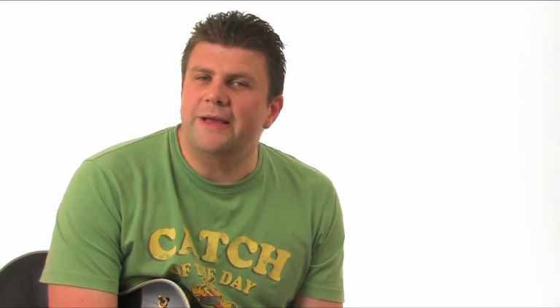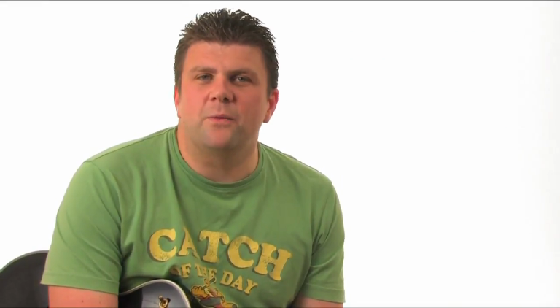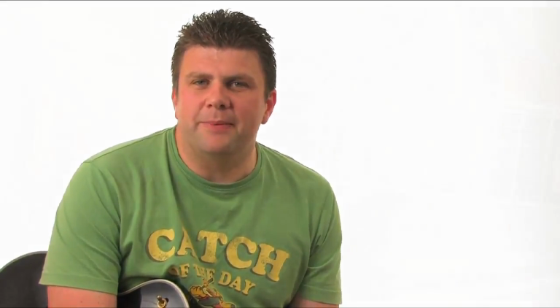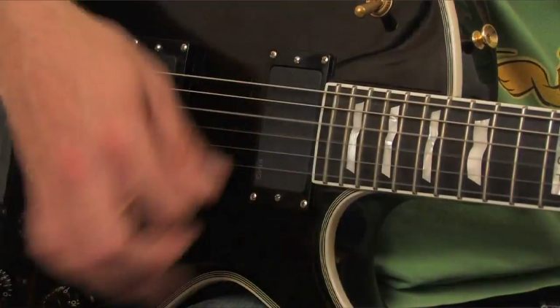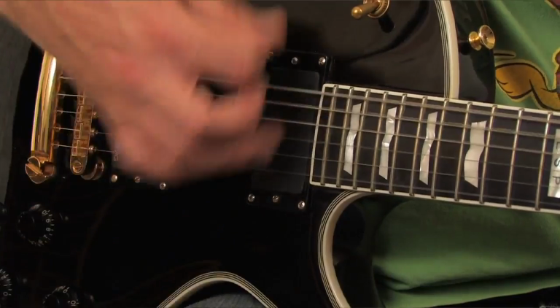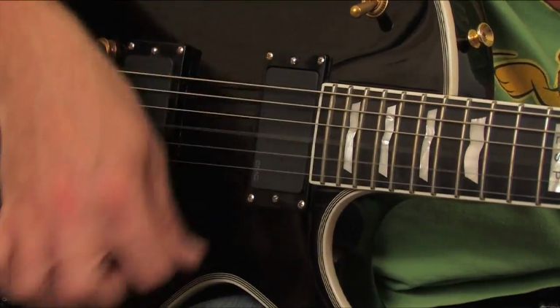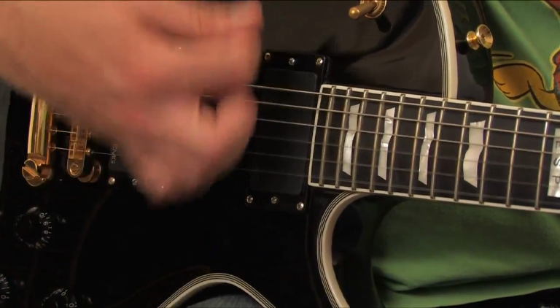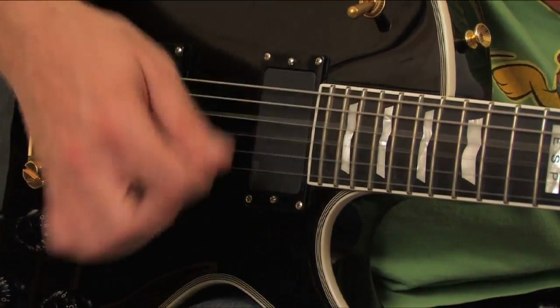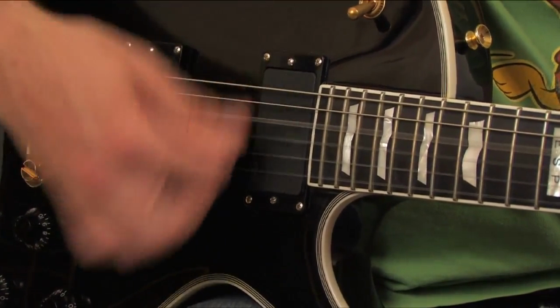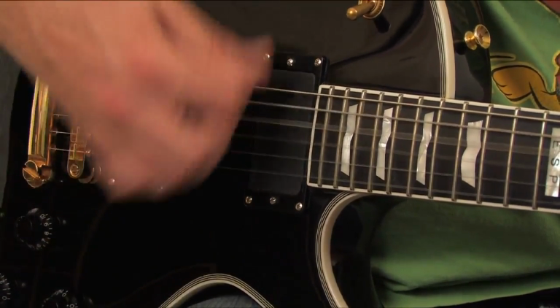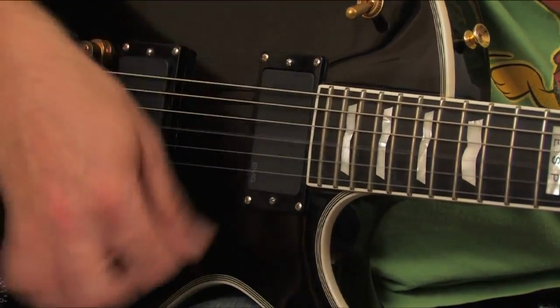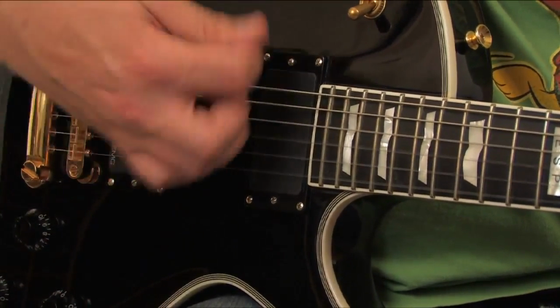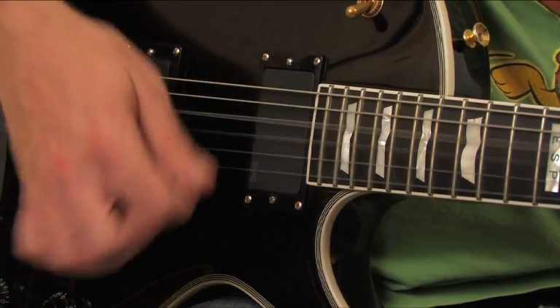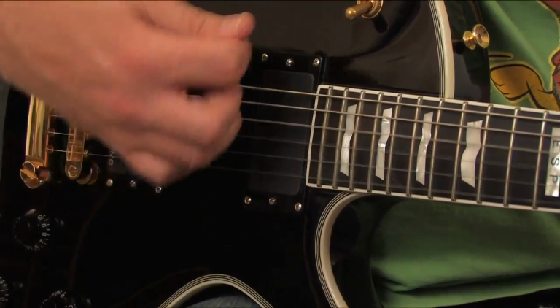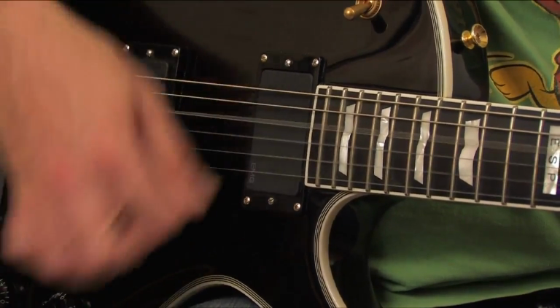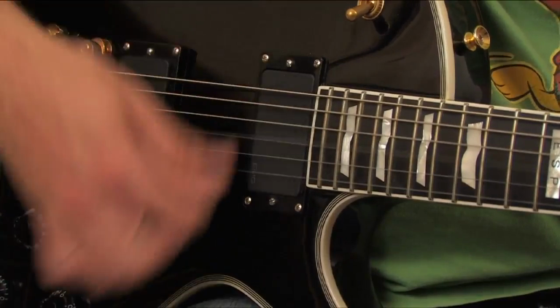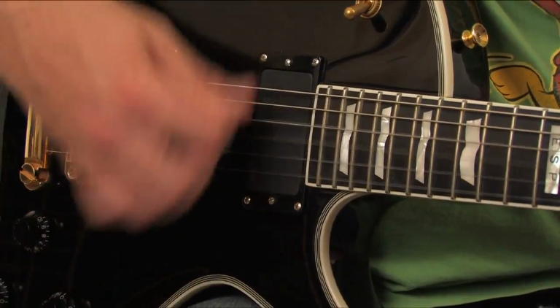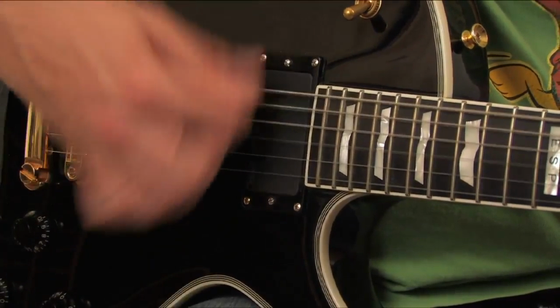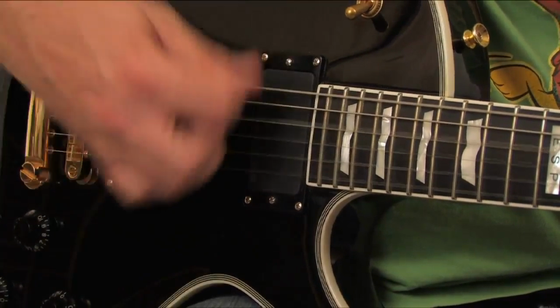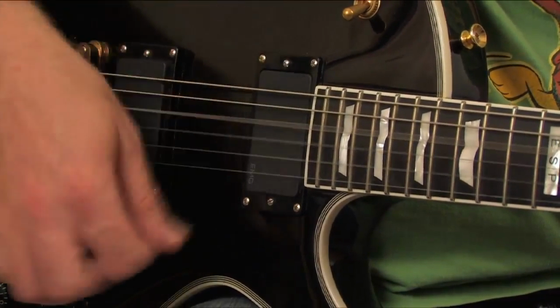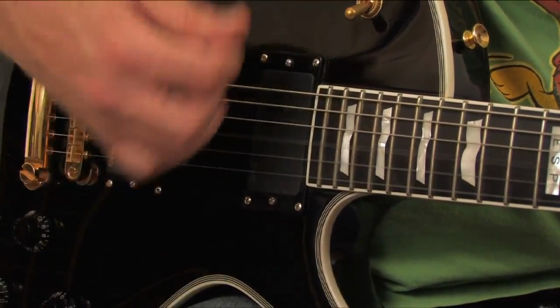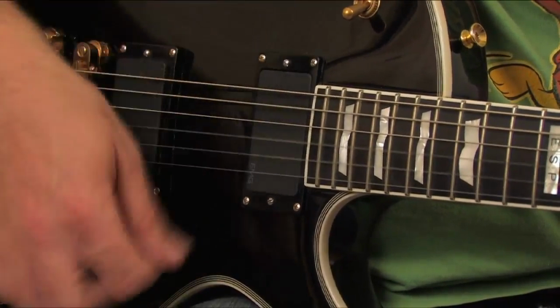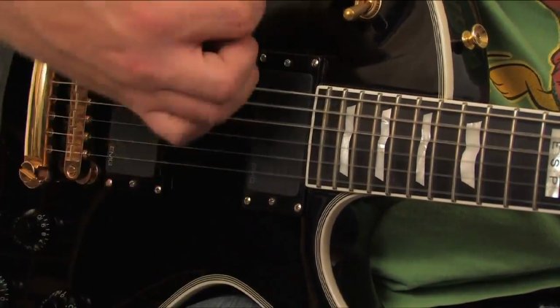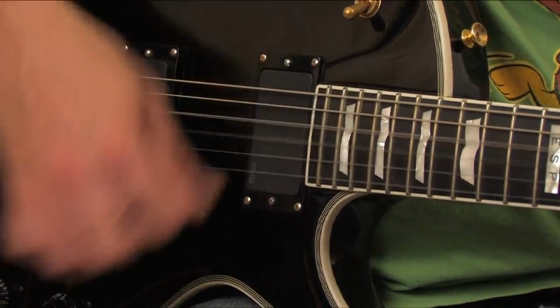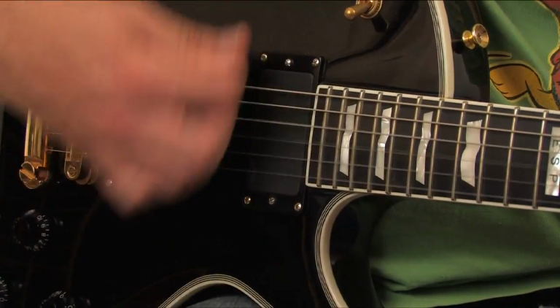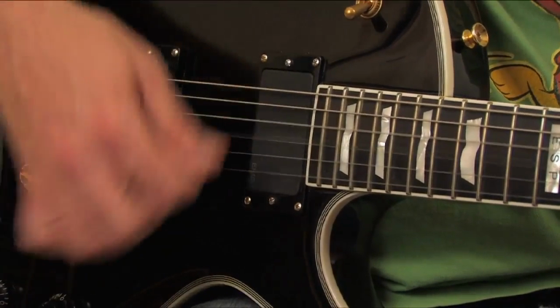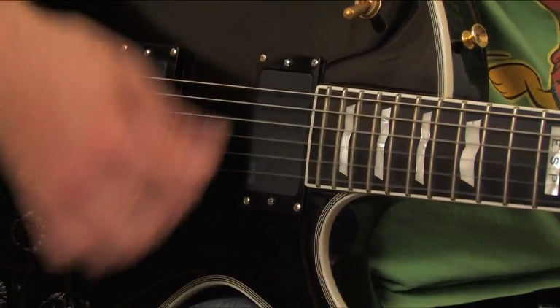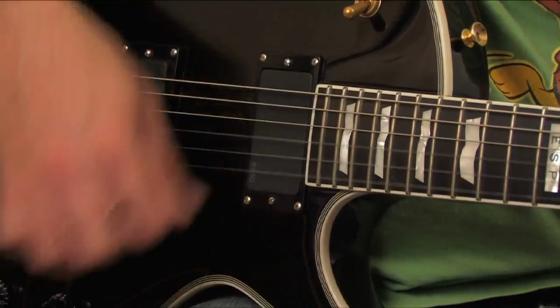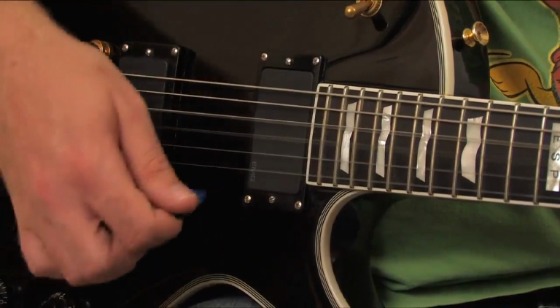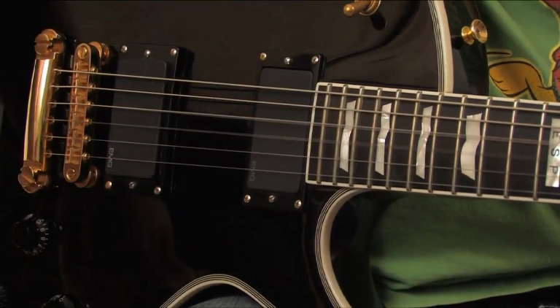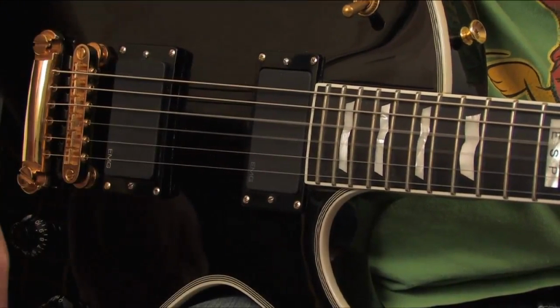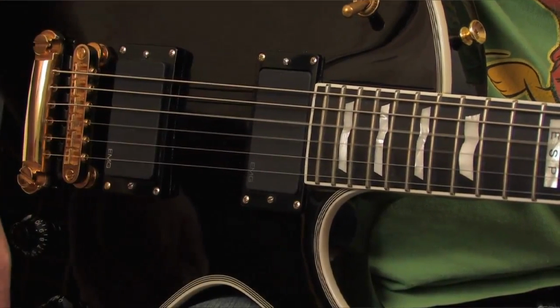We're going to start with thin picks. Thin picks are great for fast strumming, as they easily brush over the strings with minimal resistance. They produce a bright, trebly sound. Their flexibility does have a downside, as they're not ideal for heavy riffs and lead play.